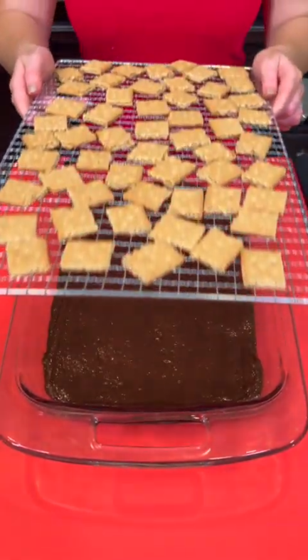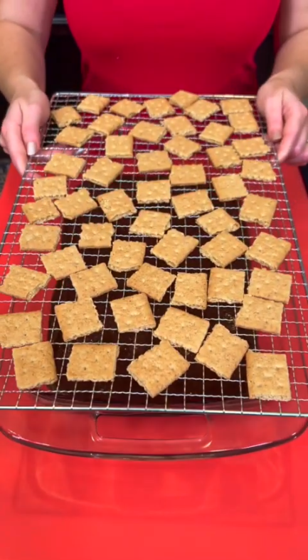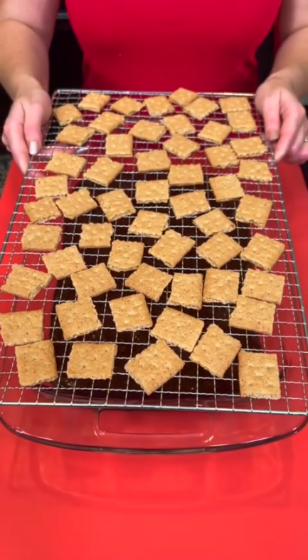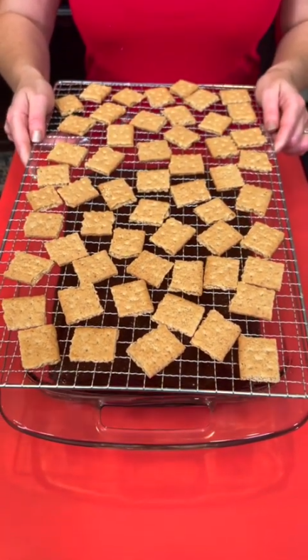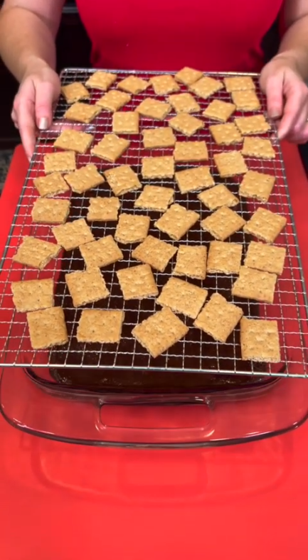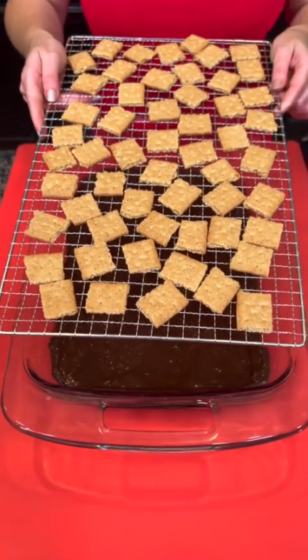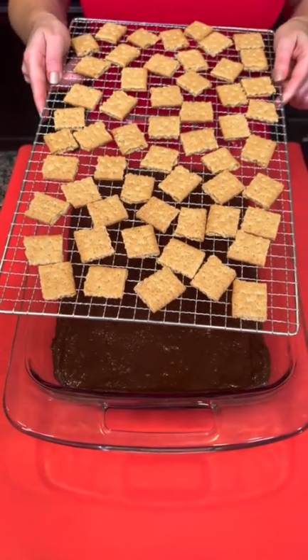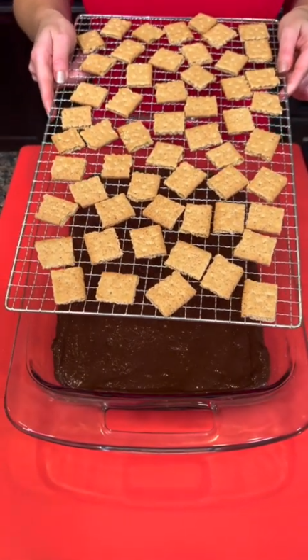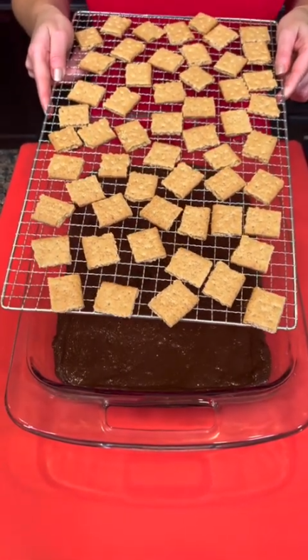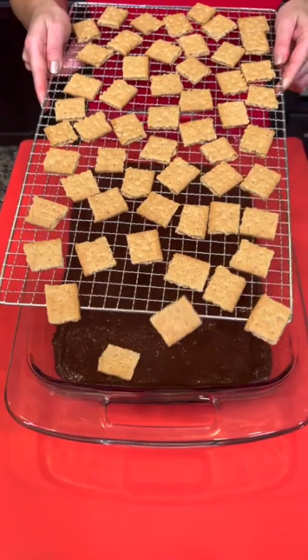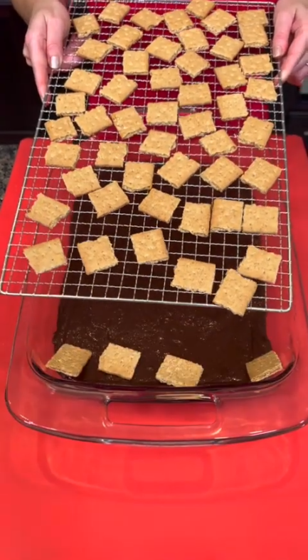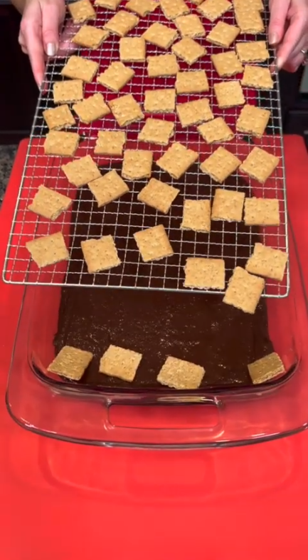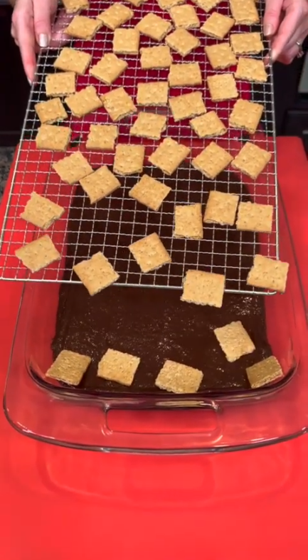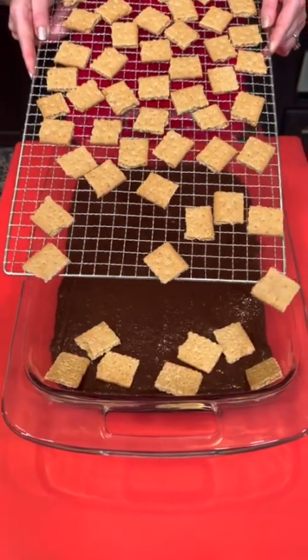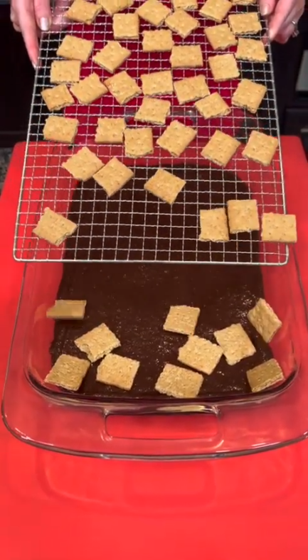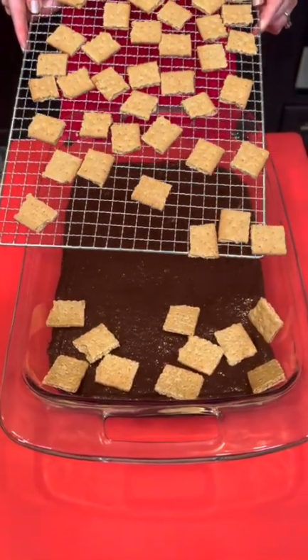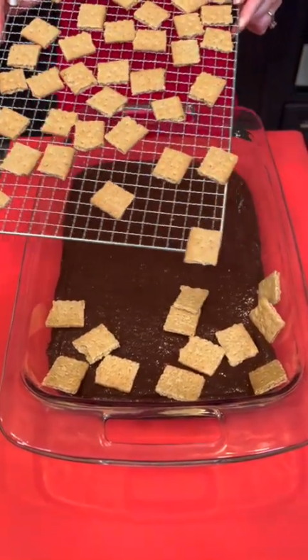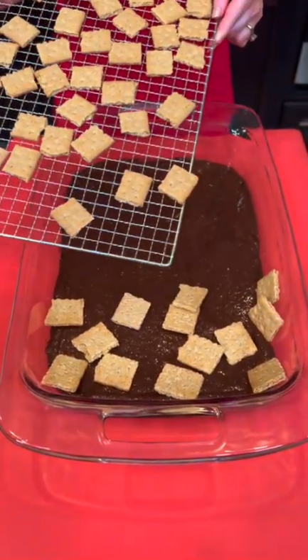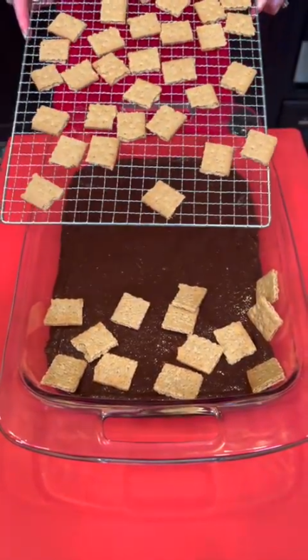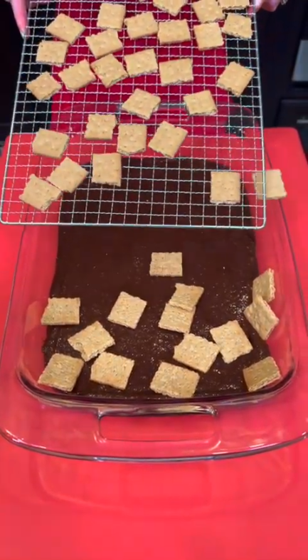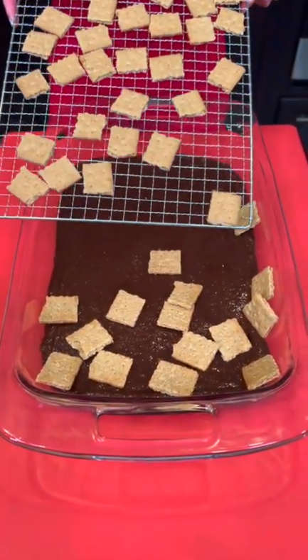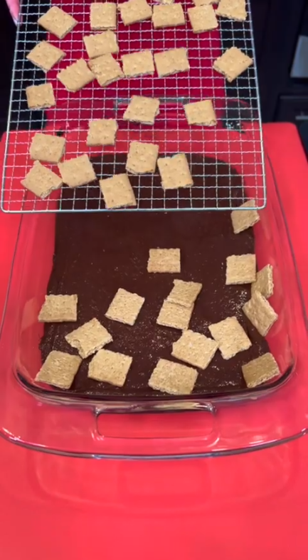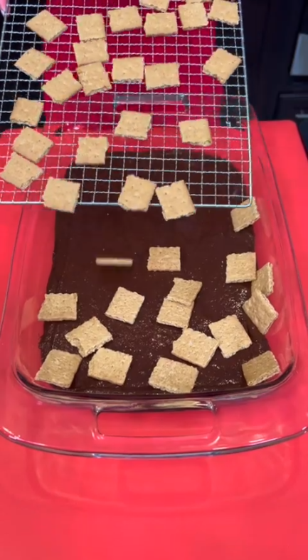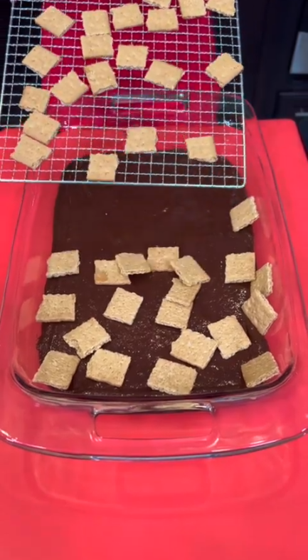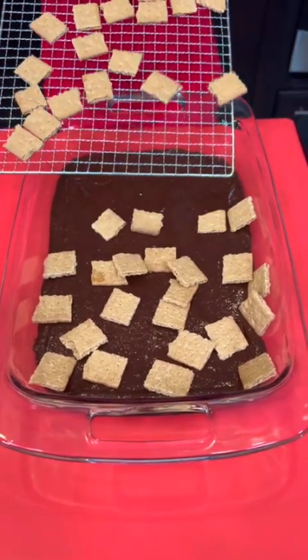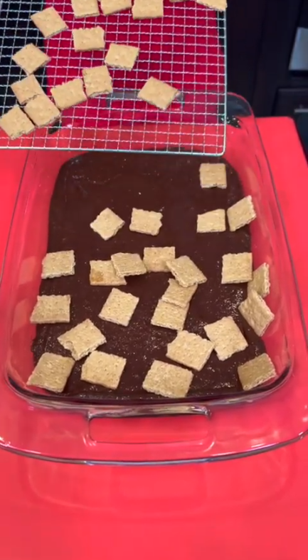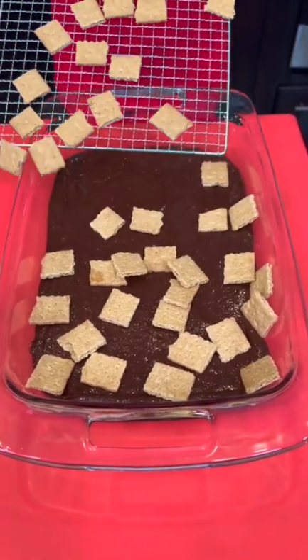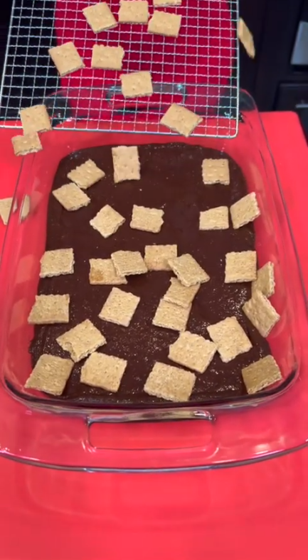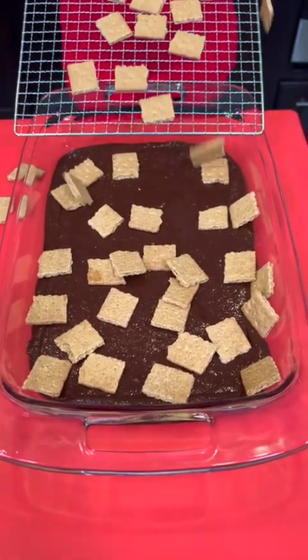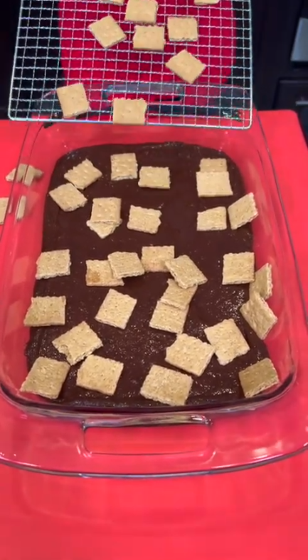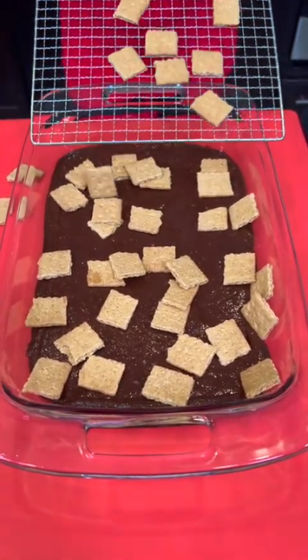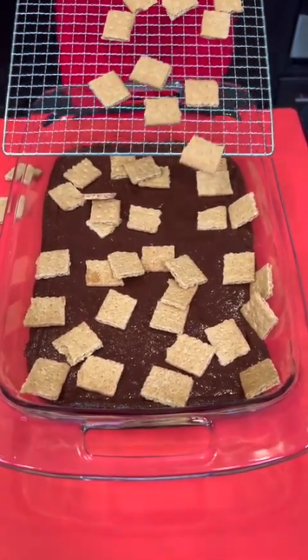Now you're going to take some graham cracker pieces and we're just going to carefully cover our brownie batter with our graham cracker pieces, just like that.